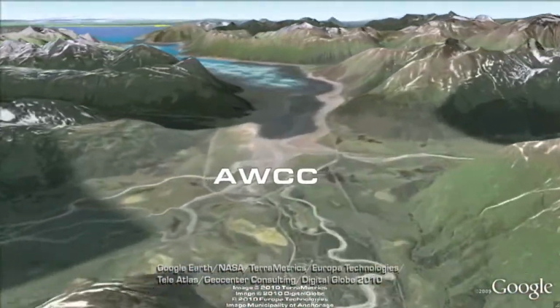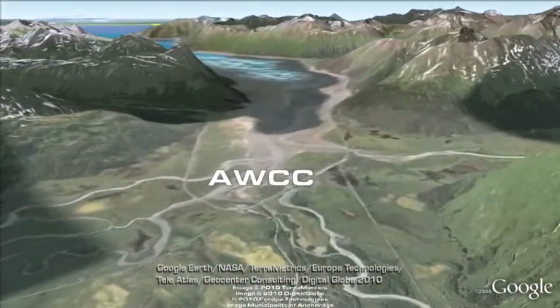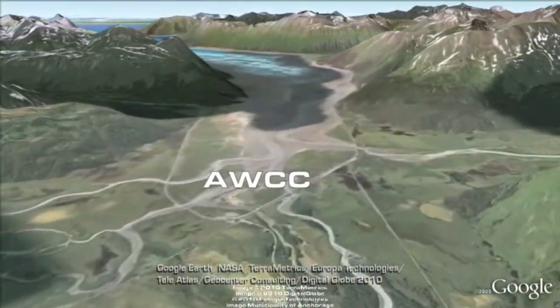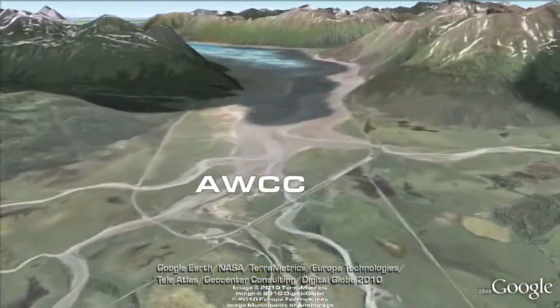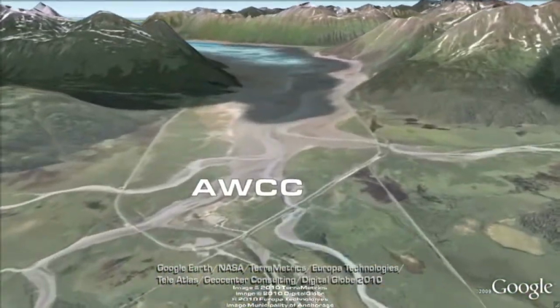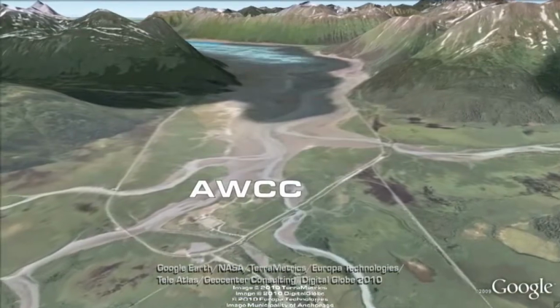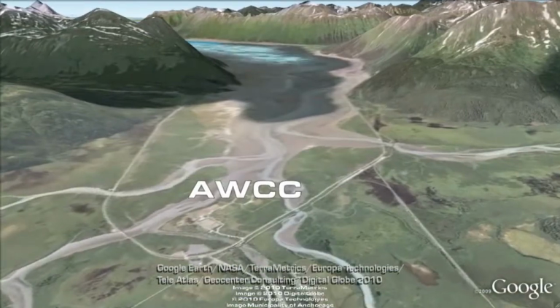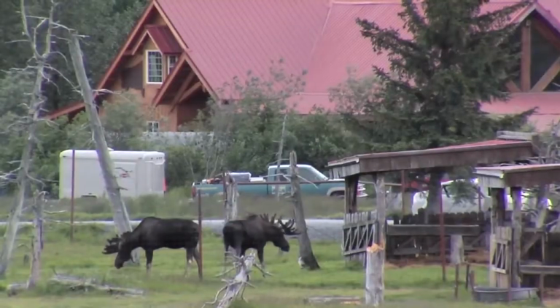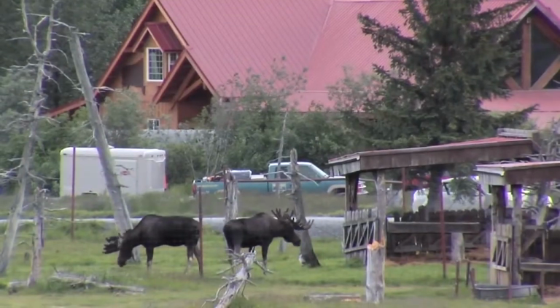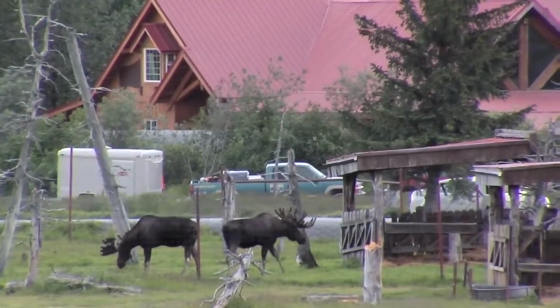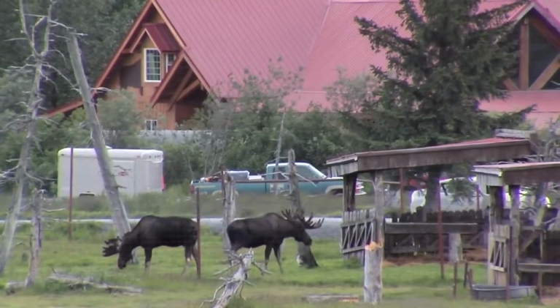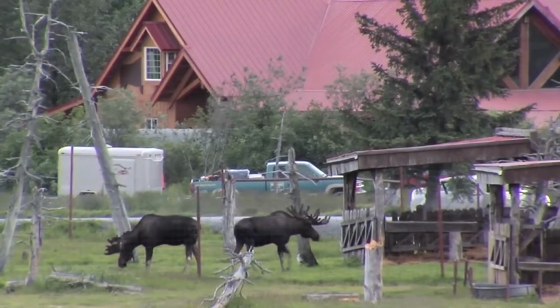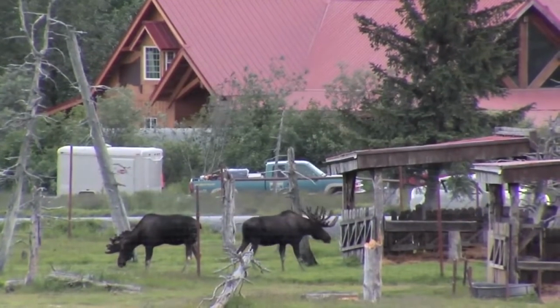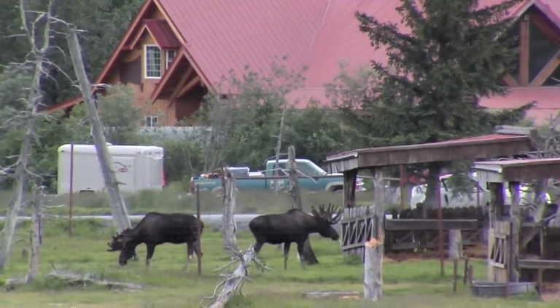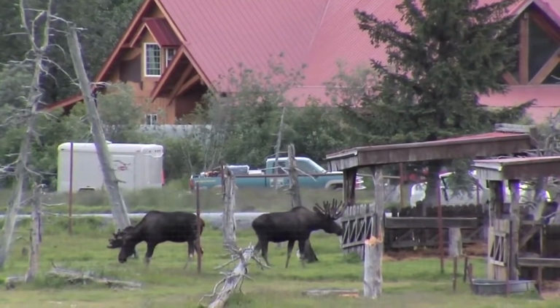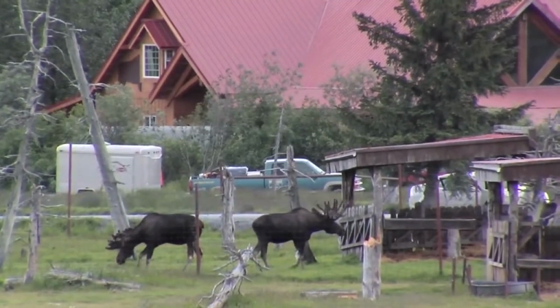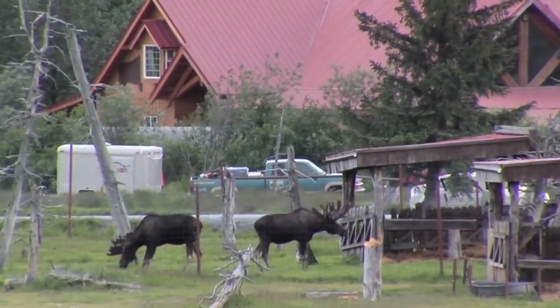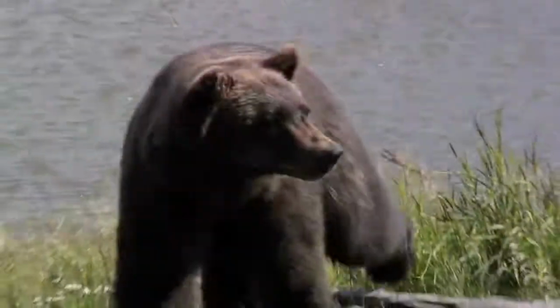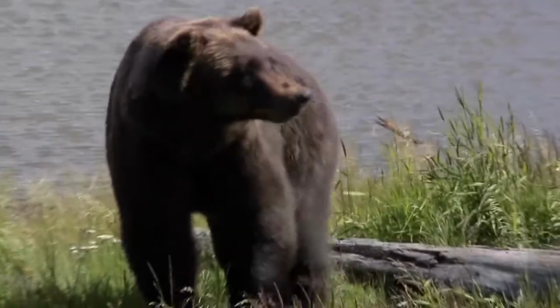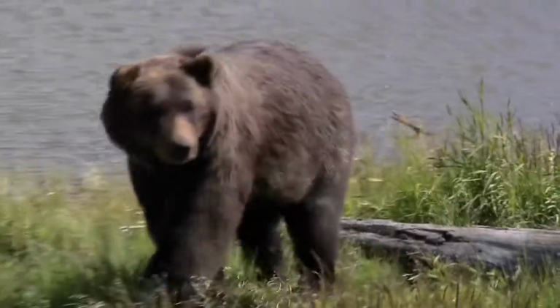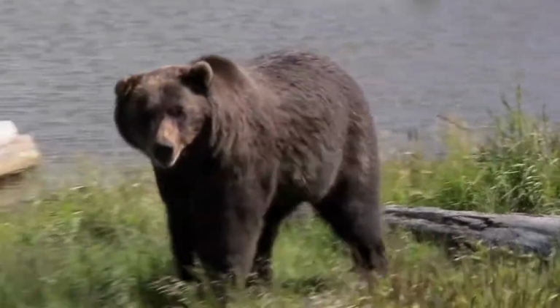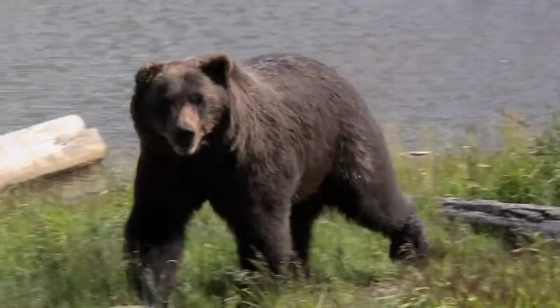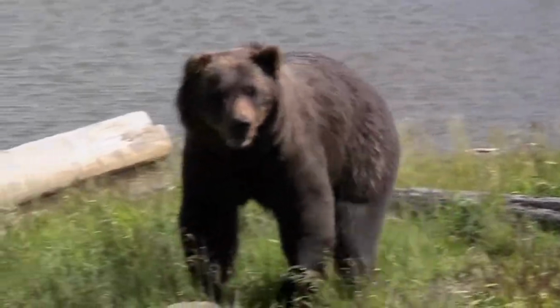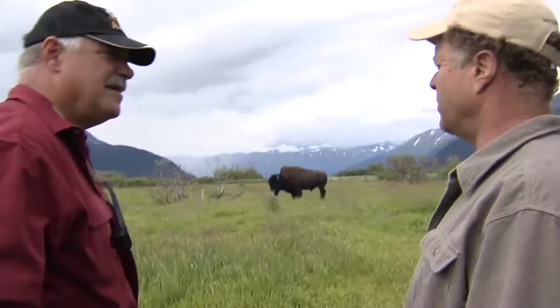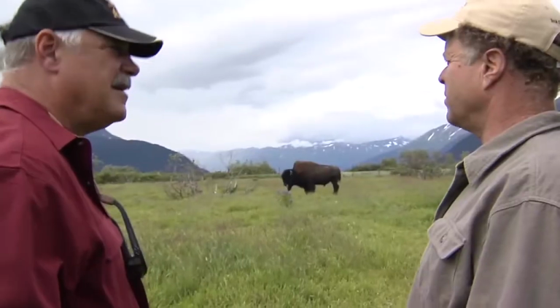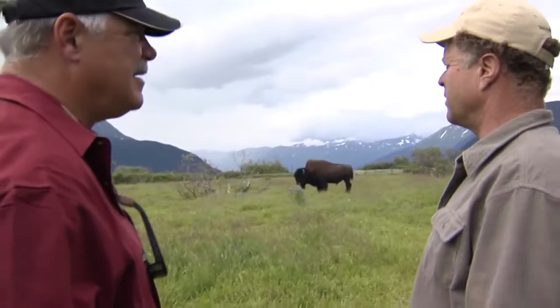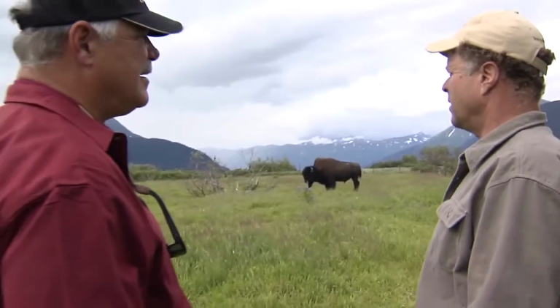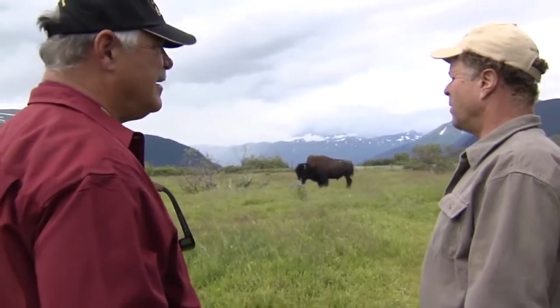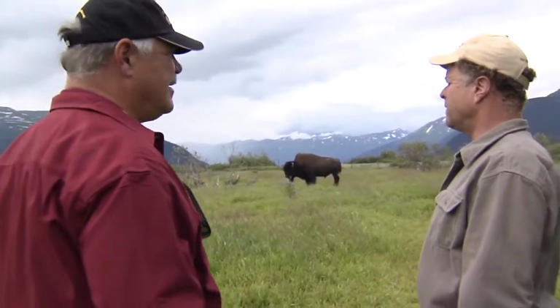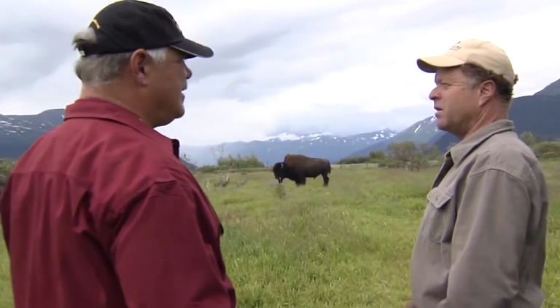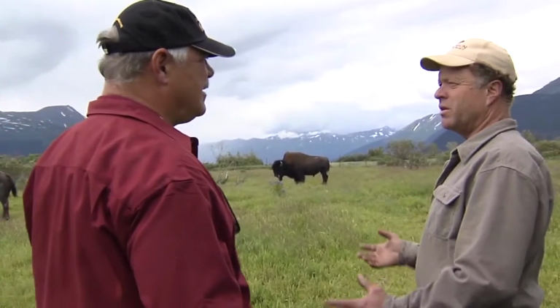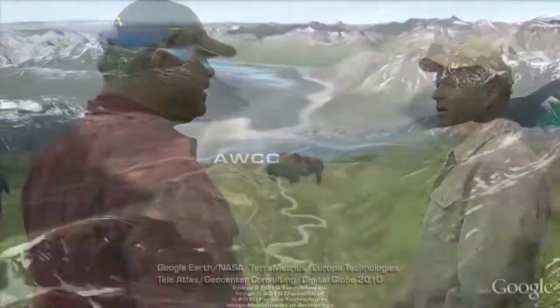Alaska Wildlife Conservation Center. Just 47 miles south of Anchorage, this developing park is home to native Alaskan wildlife, including the Woods Bison, which is being reintroduced to its homeland.